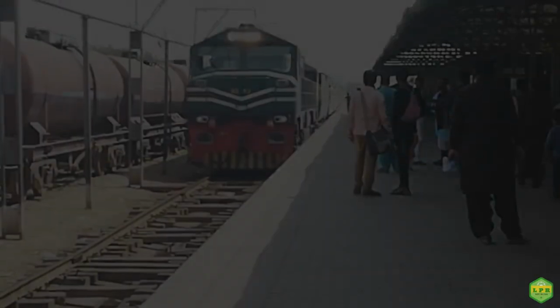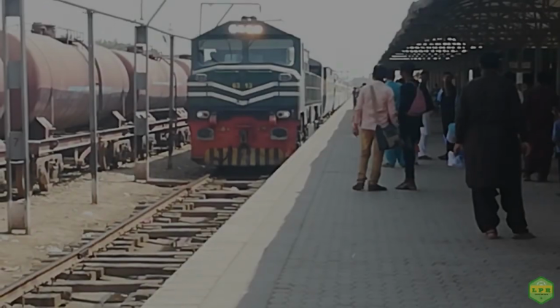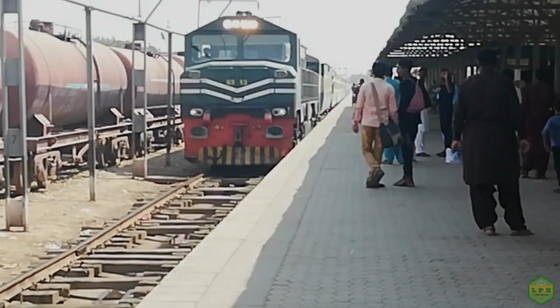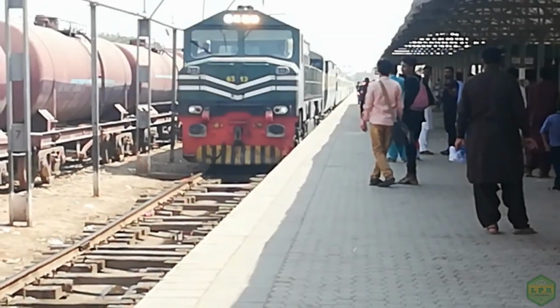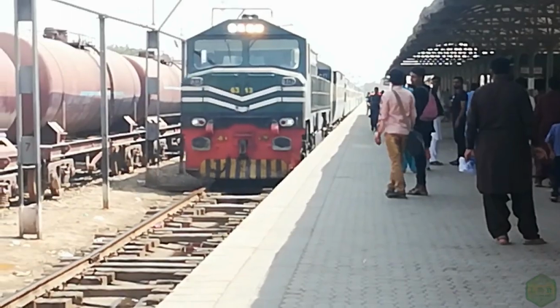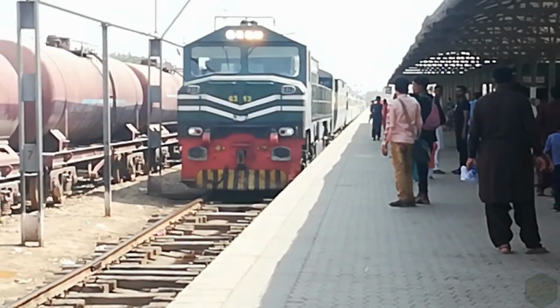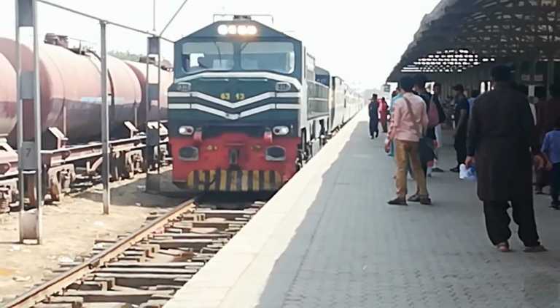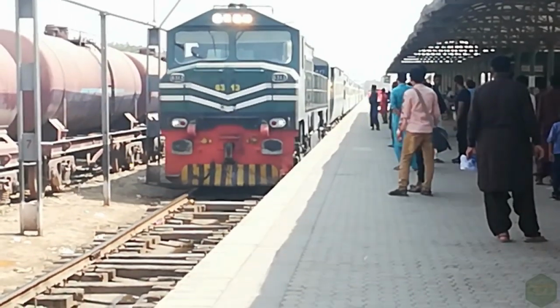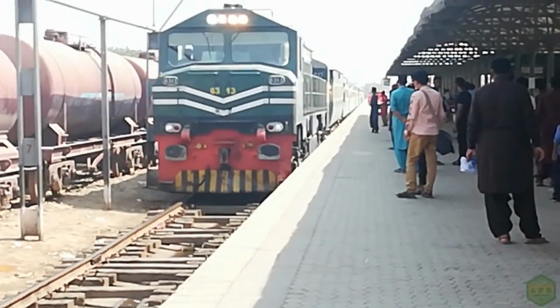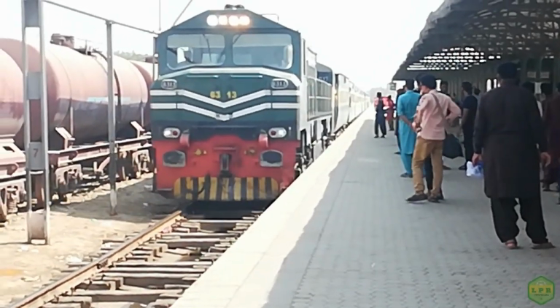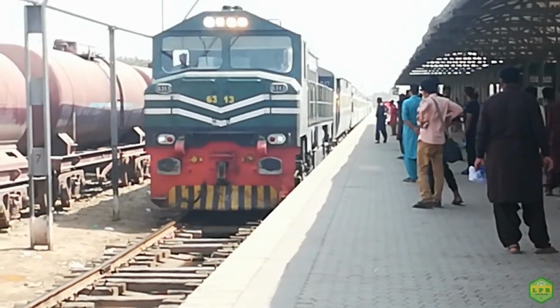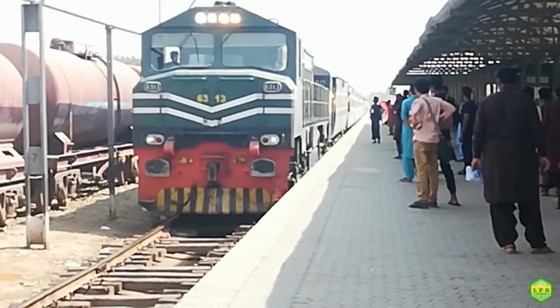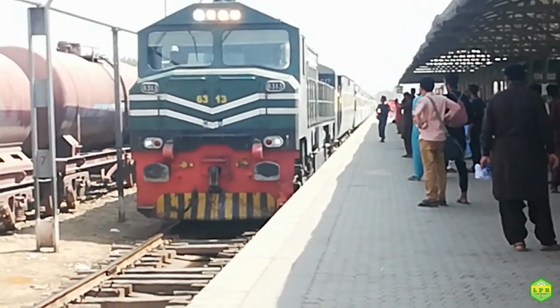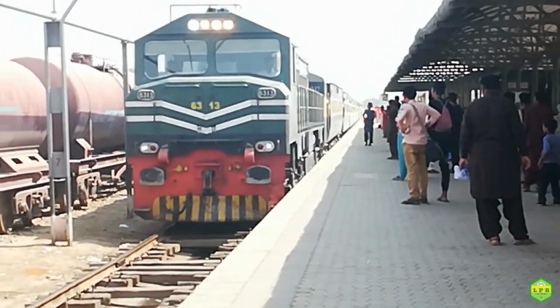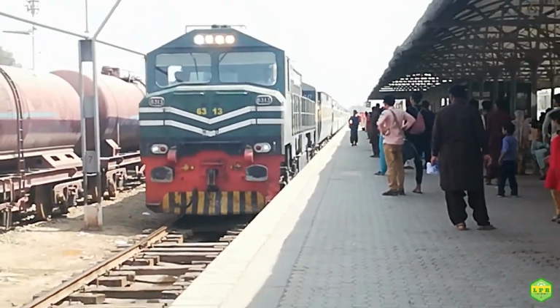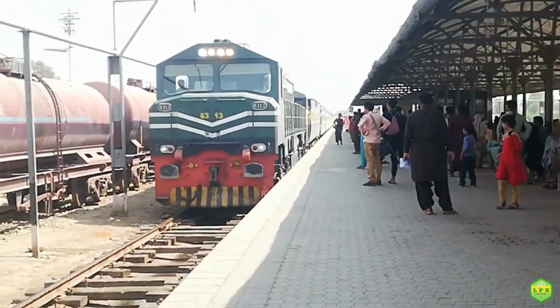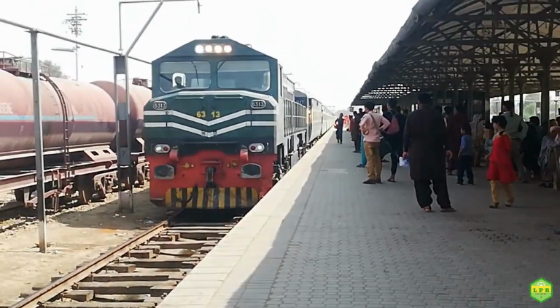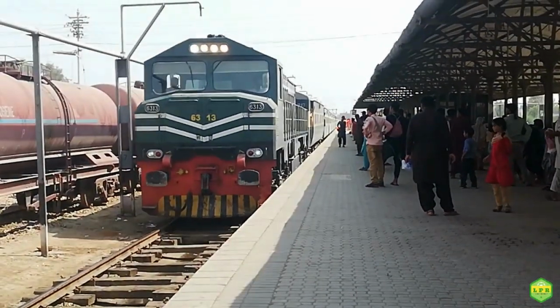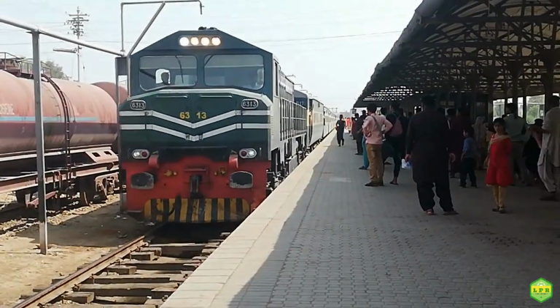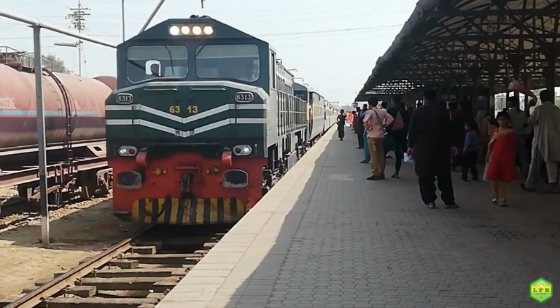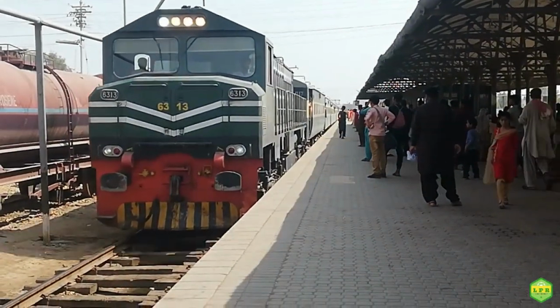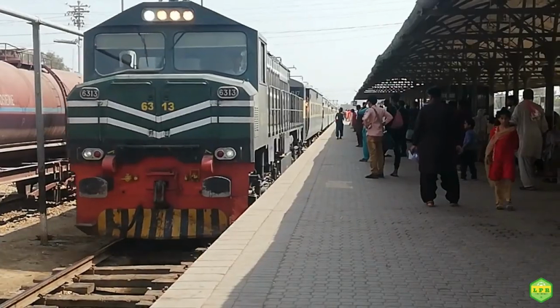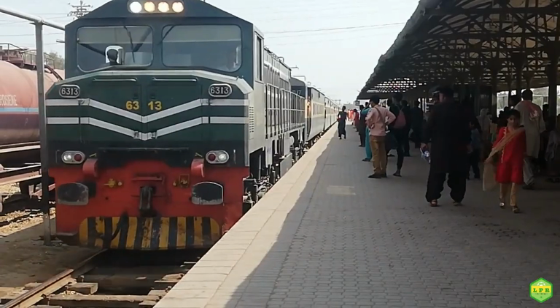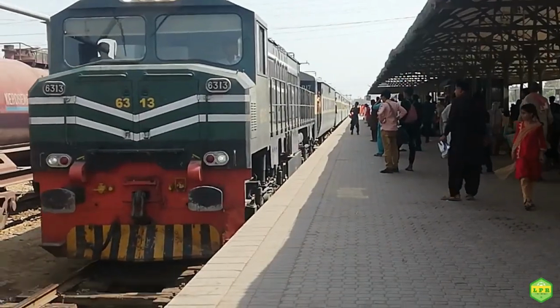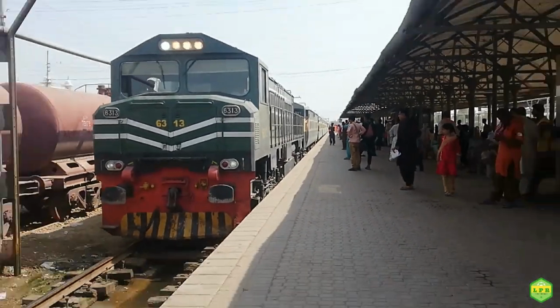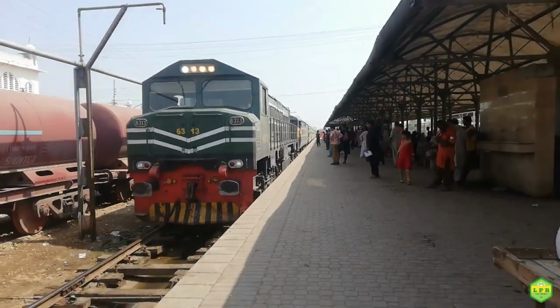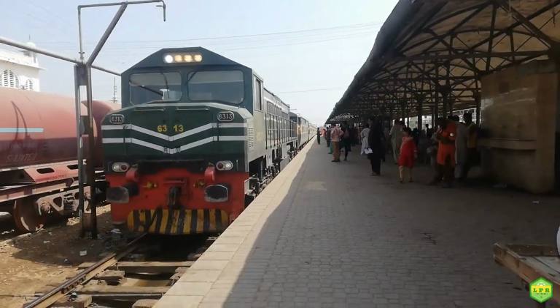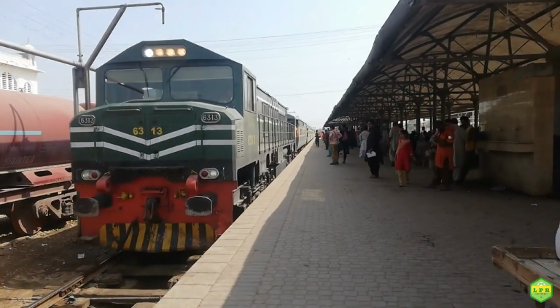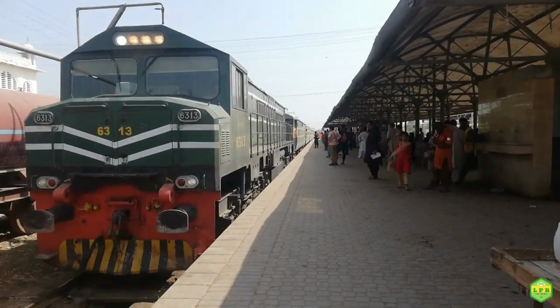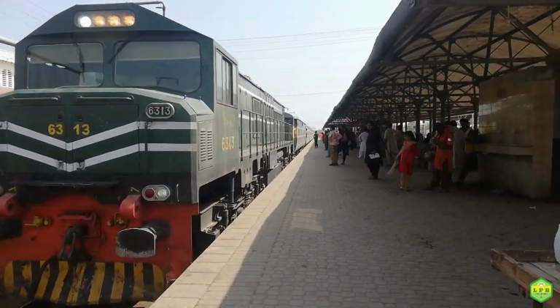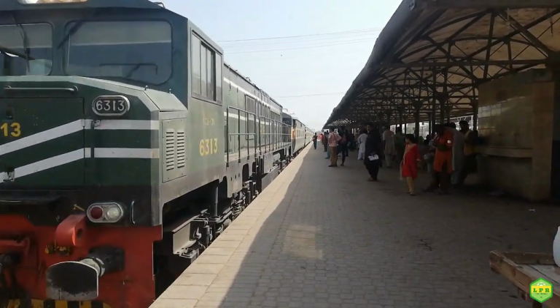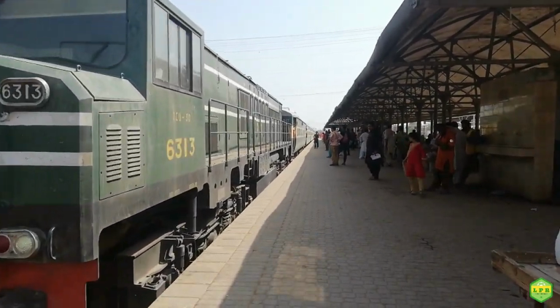Hello friends, how are you all? I hope you will be happy. Welcome to Love Park. Friends, today's video is about the braking distance of the train.